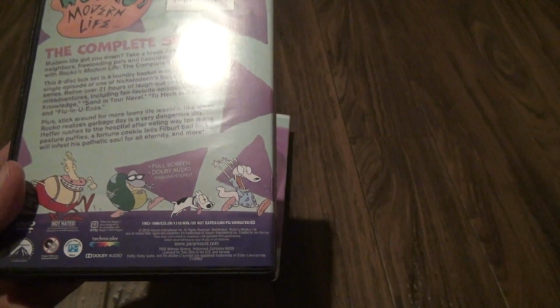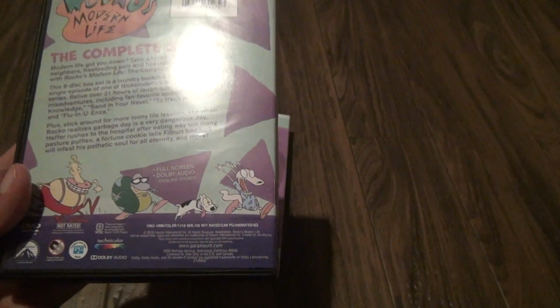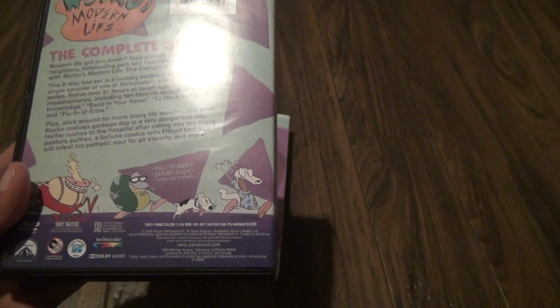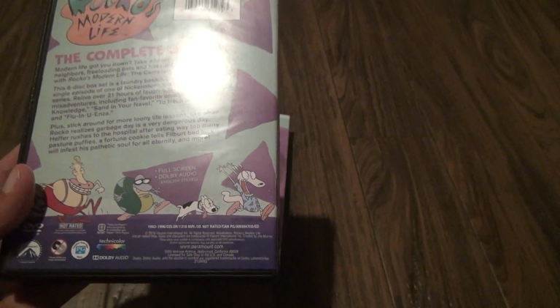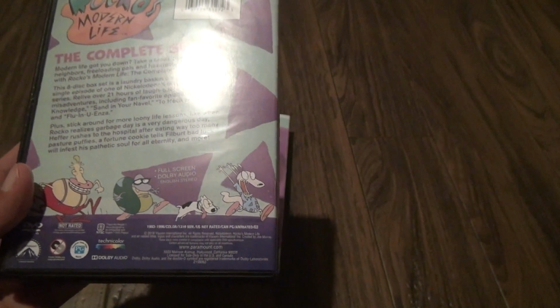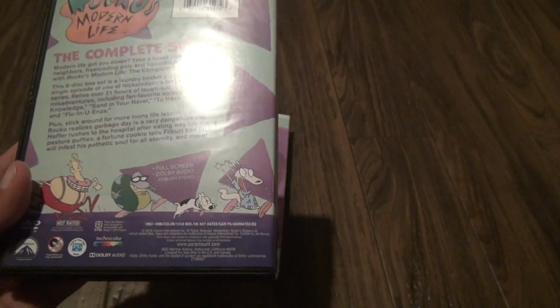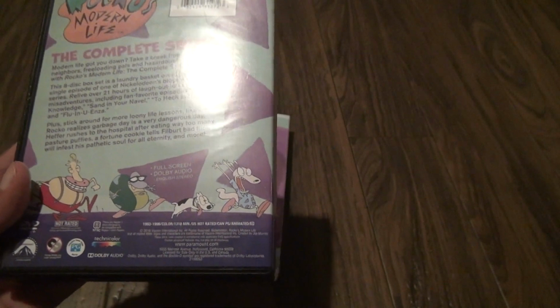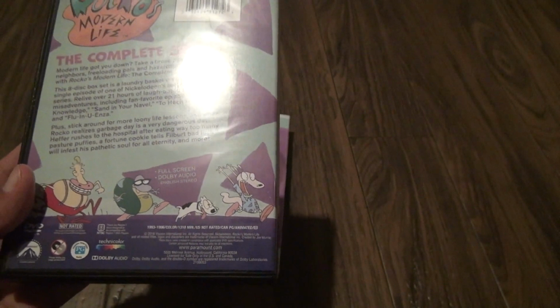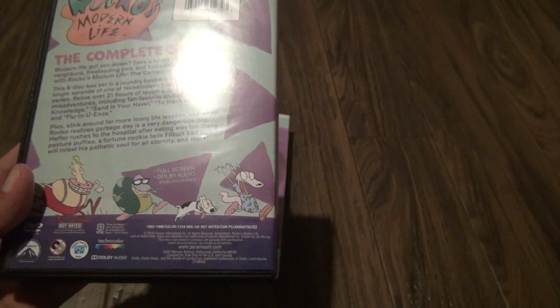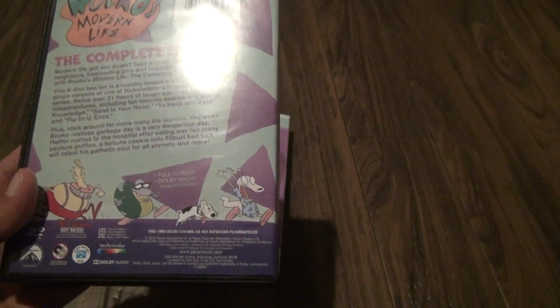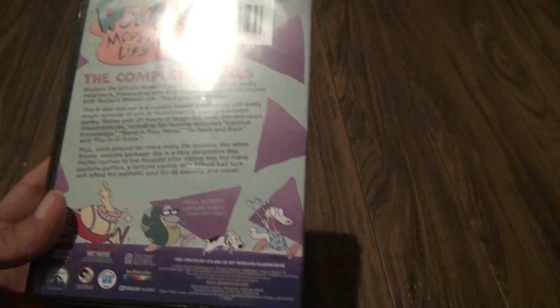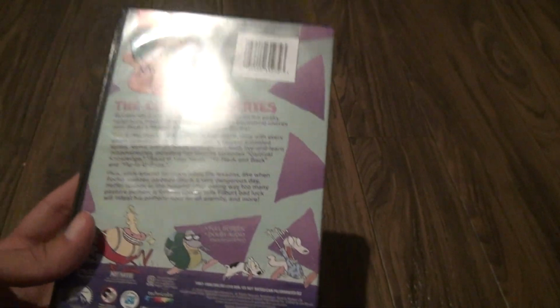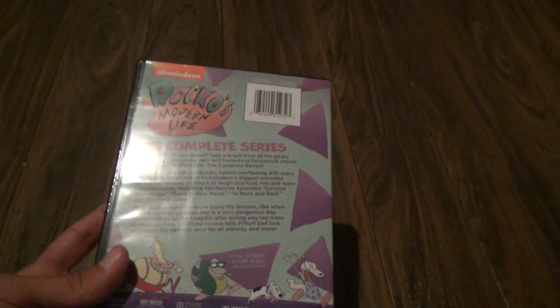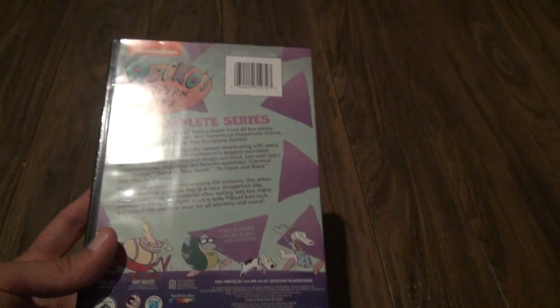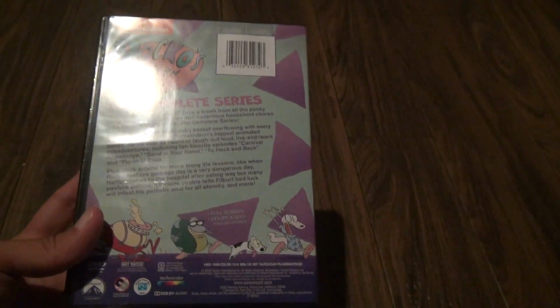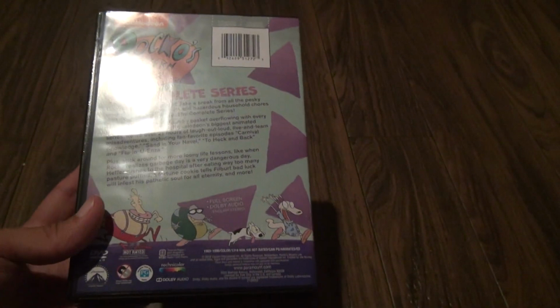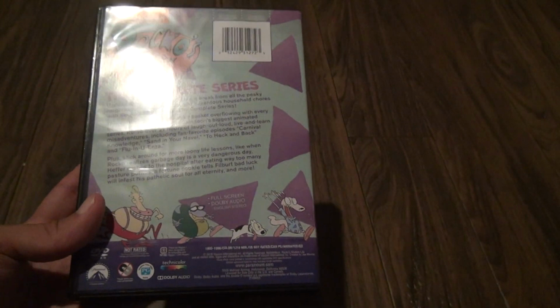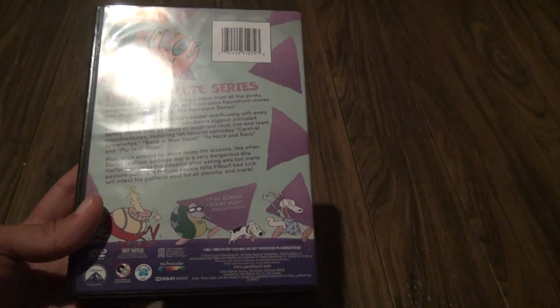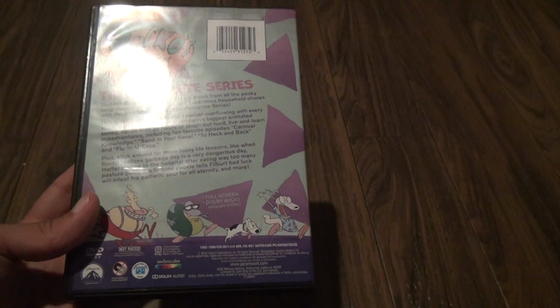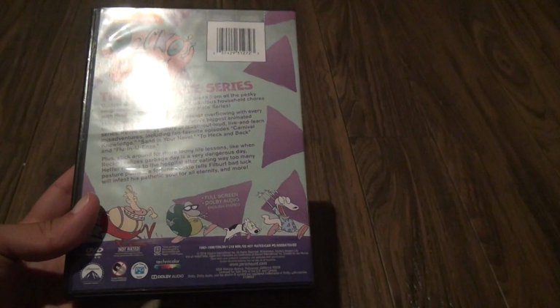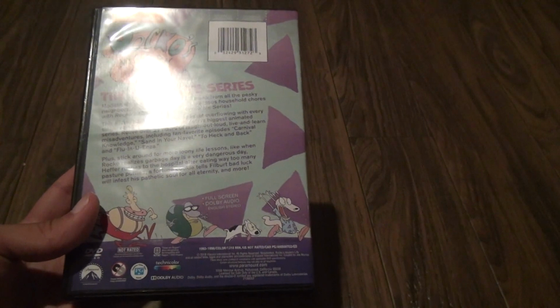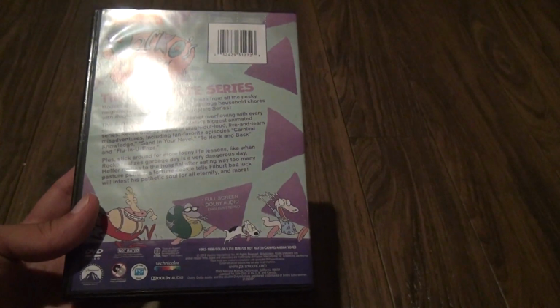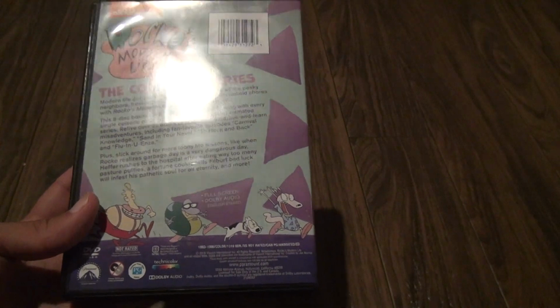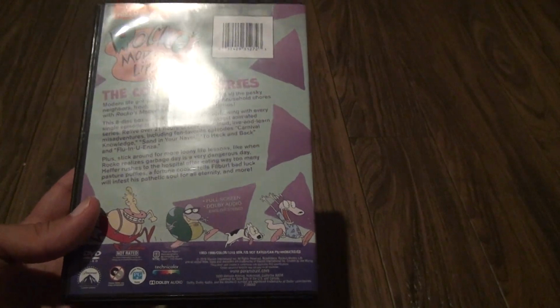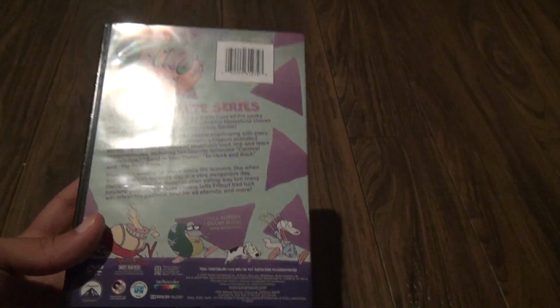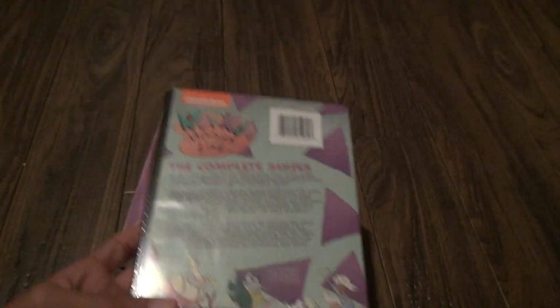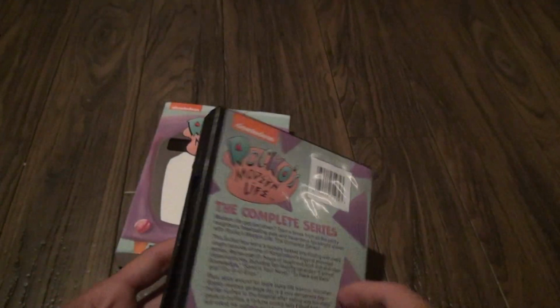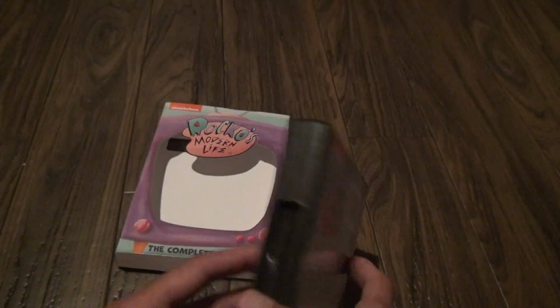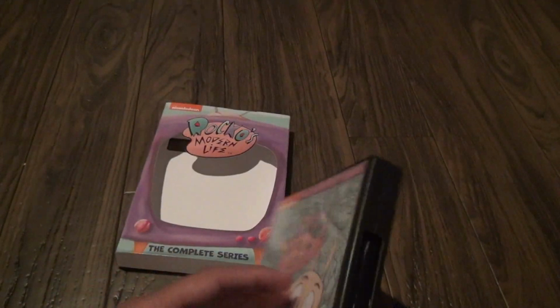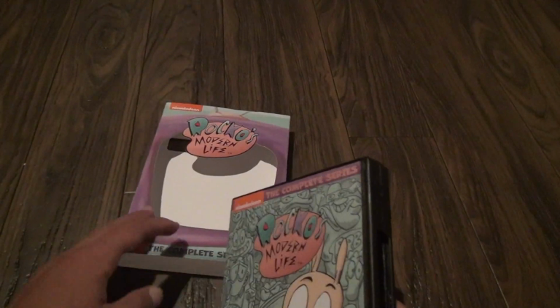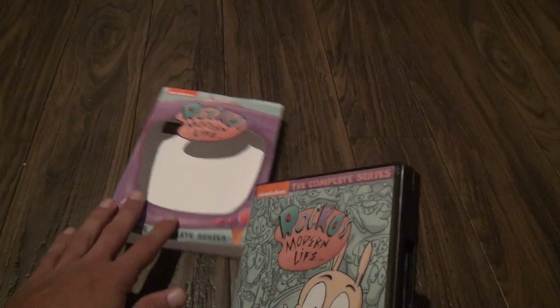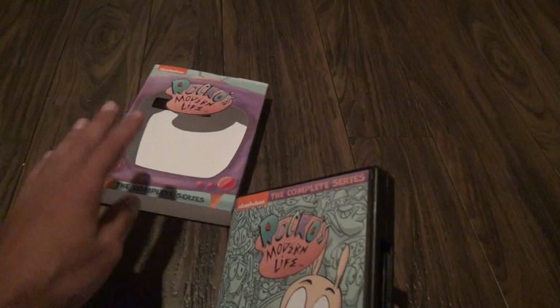There's 1,318 minutes worth of footage in here. Full screen and you get the stereo — that's all you can expect.